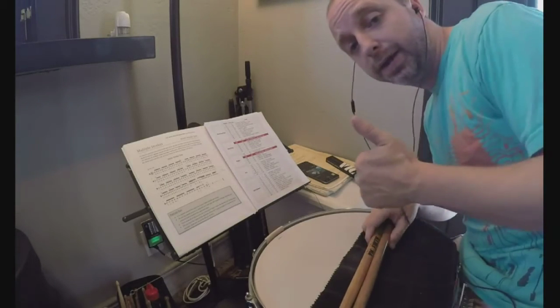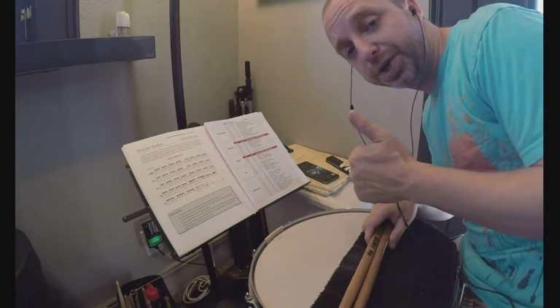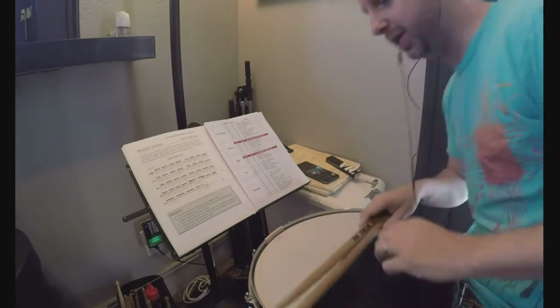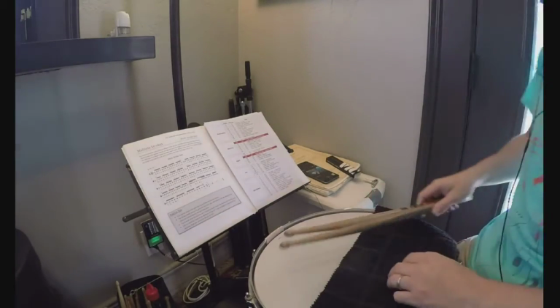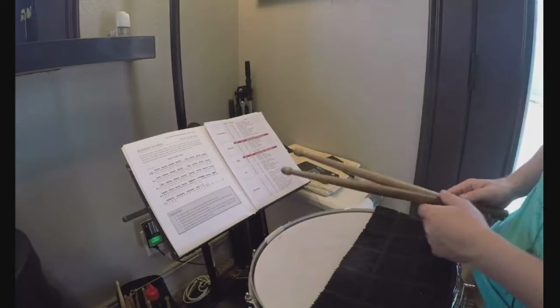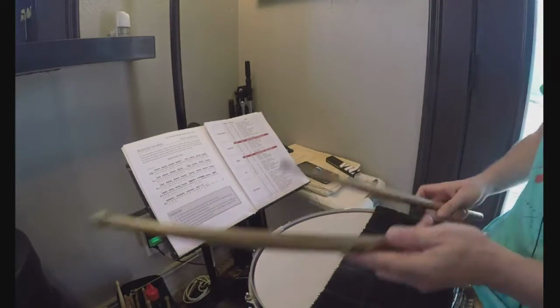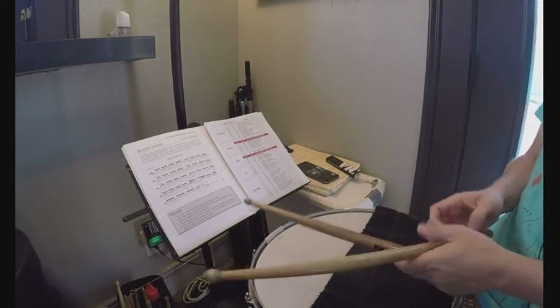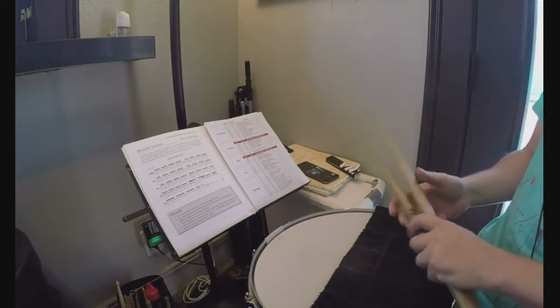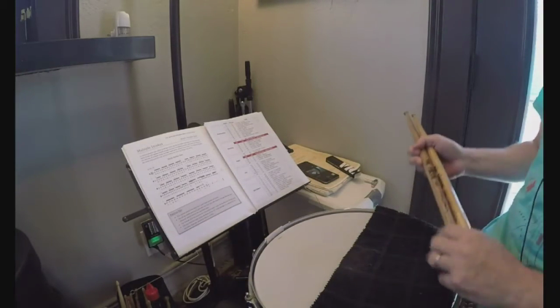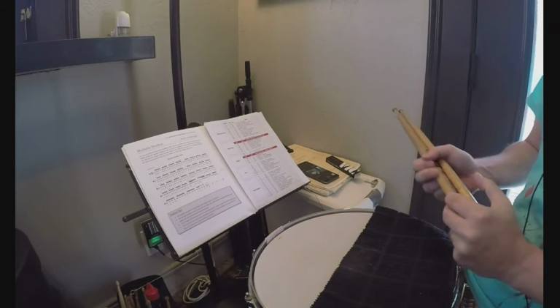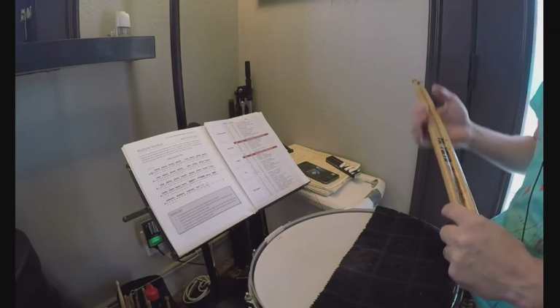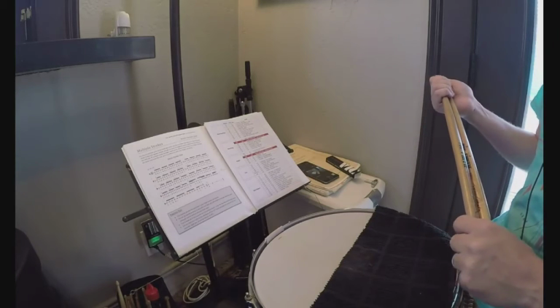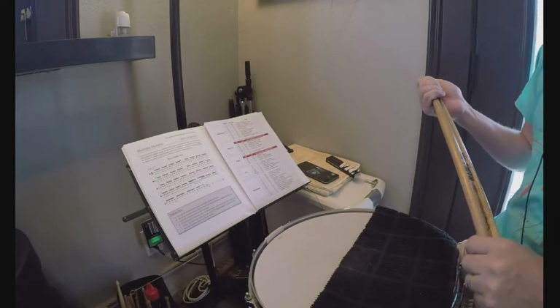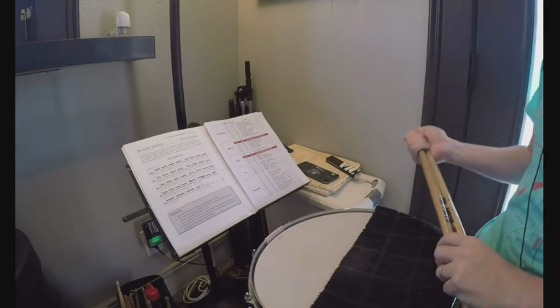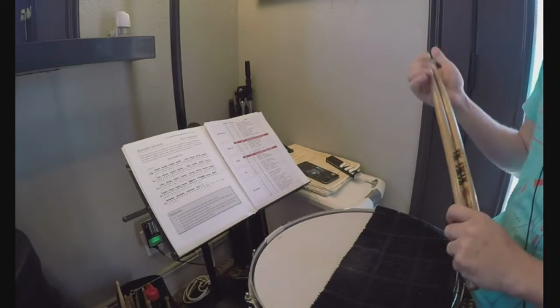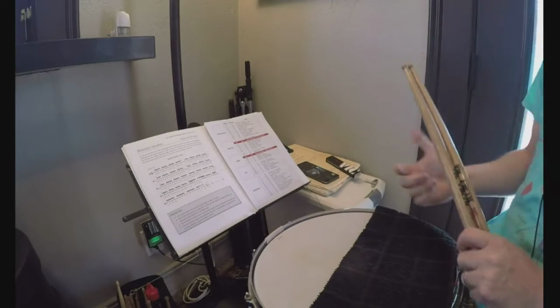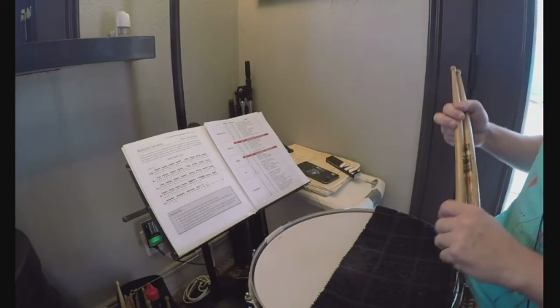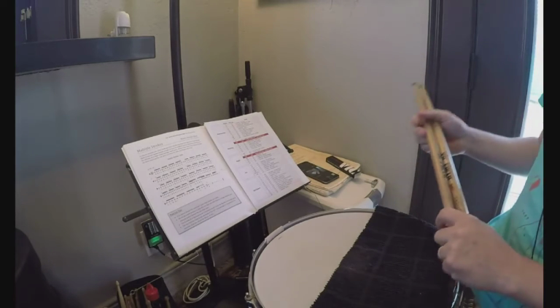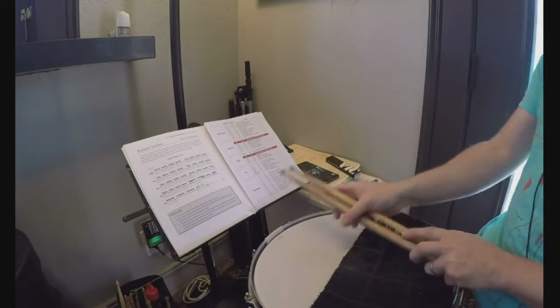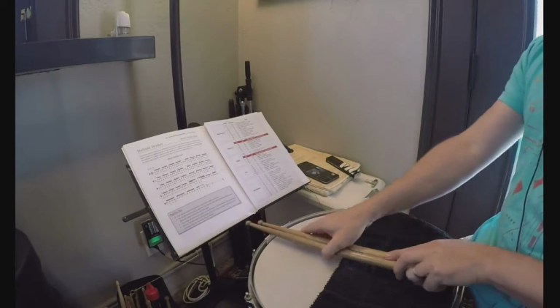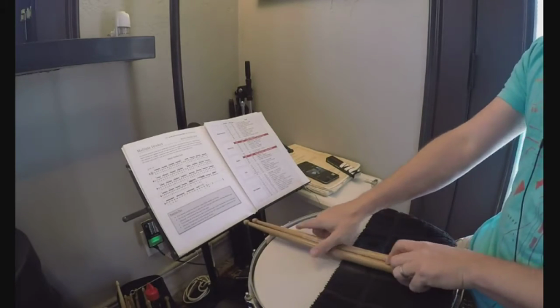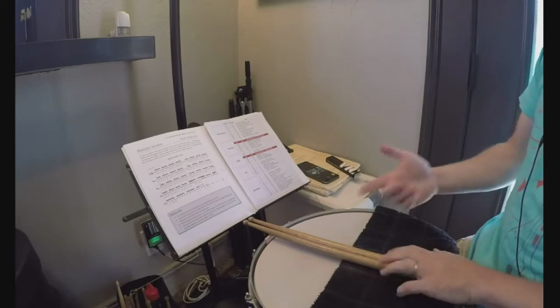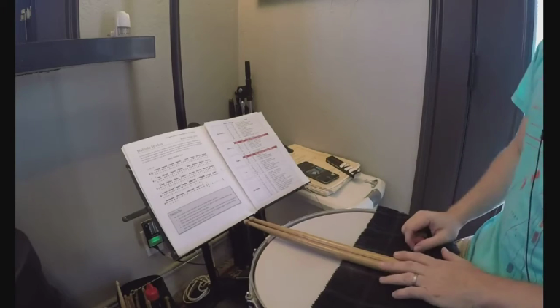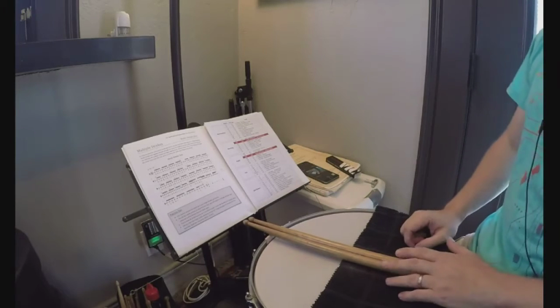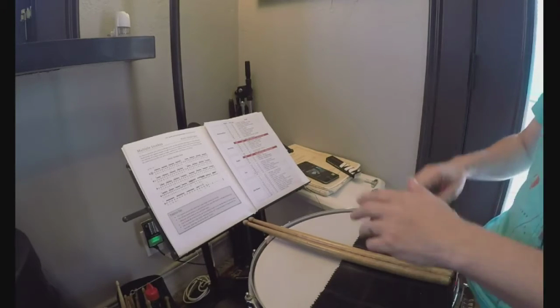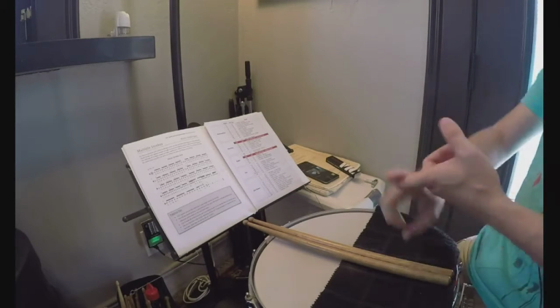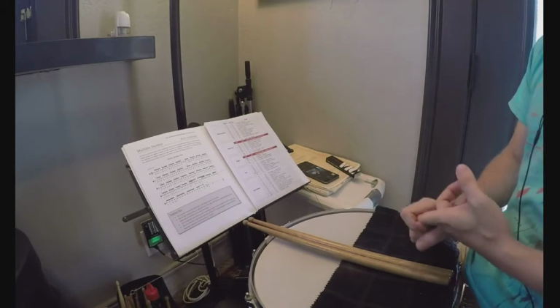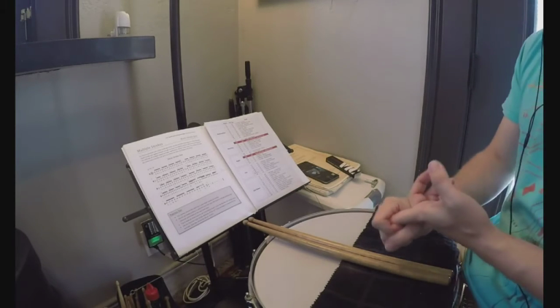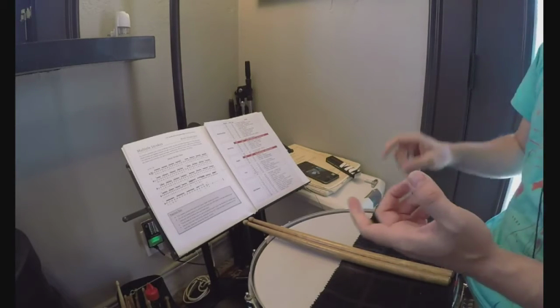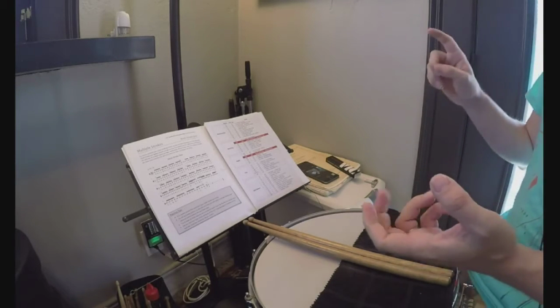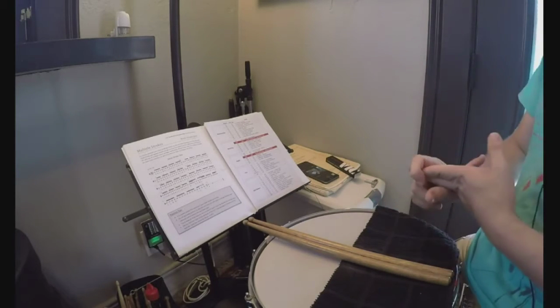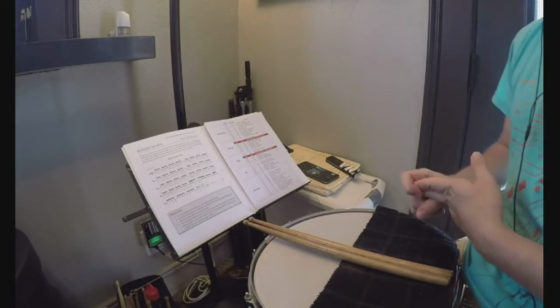Hello, Regimen and other percussion-y type people. I'm going to quickly answer a question I've been getting more and more frequently since writing my book, The Regimen — and that is, during these long hand sessions, how do we stay engaged or interested and also productive?